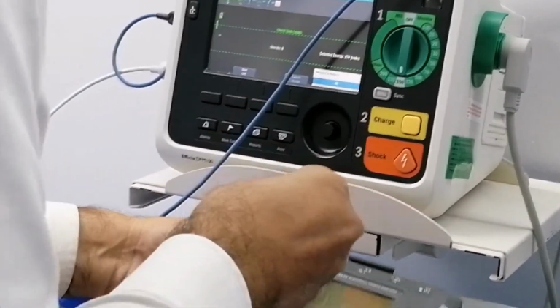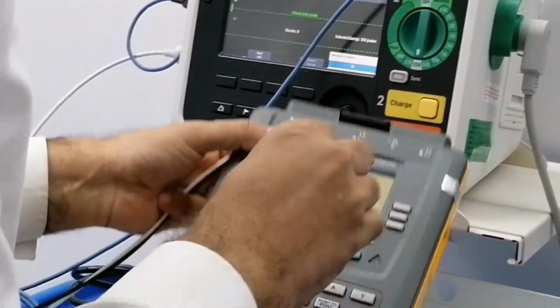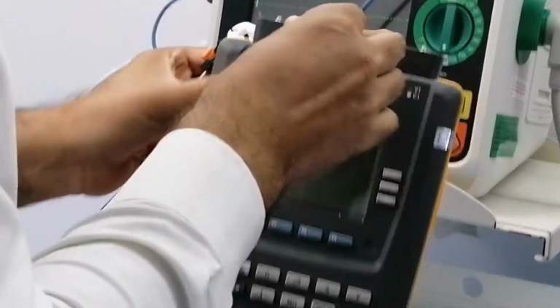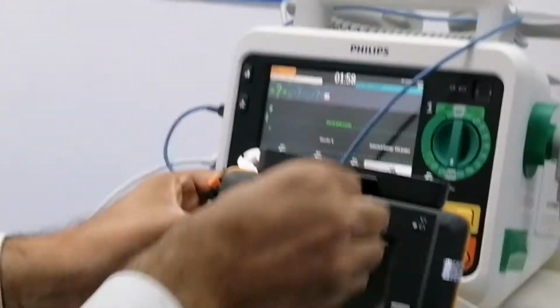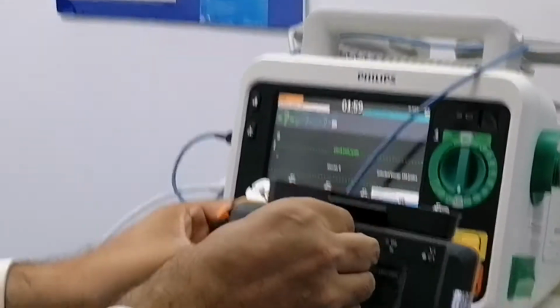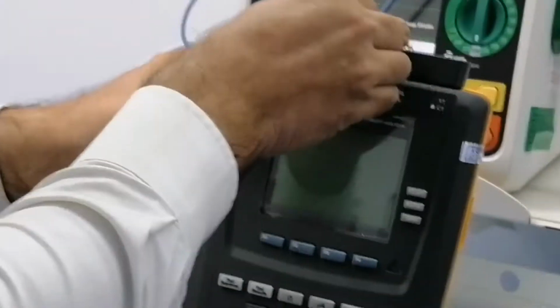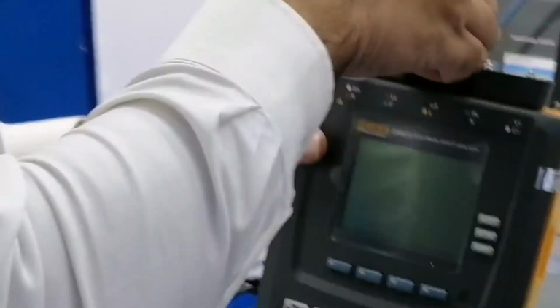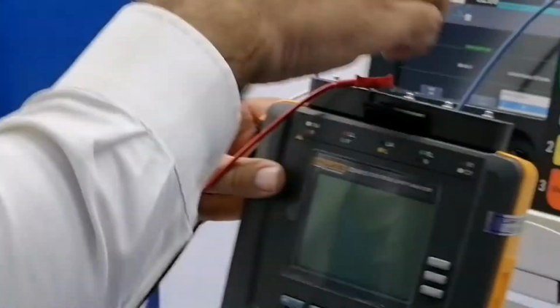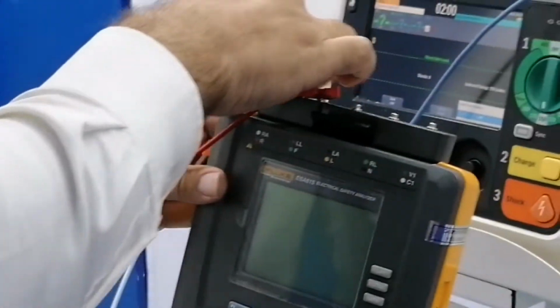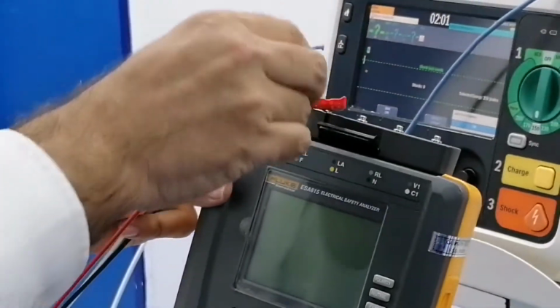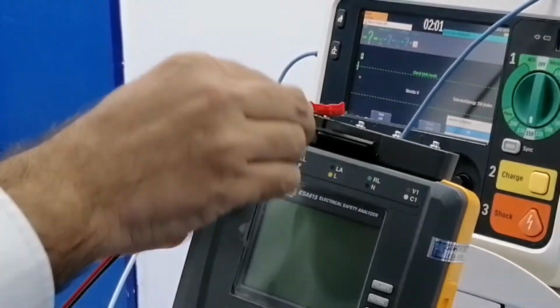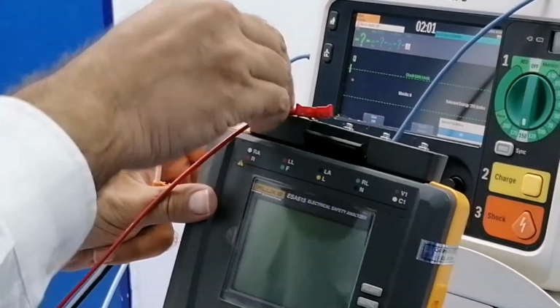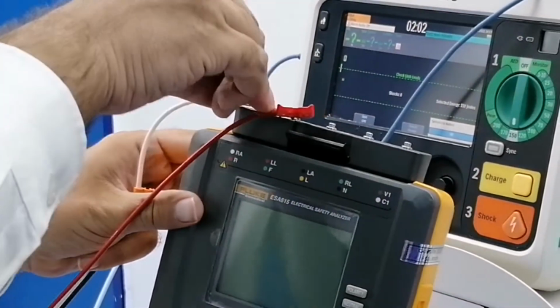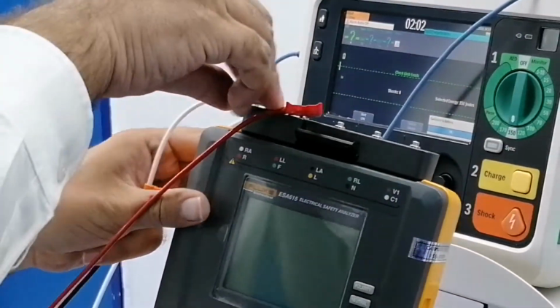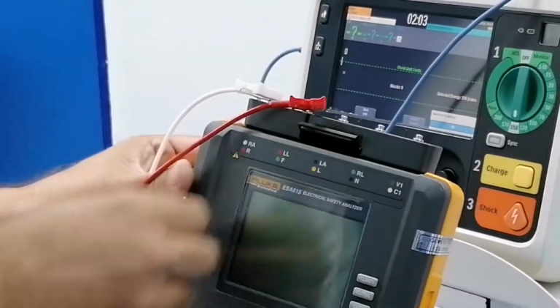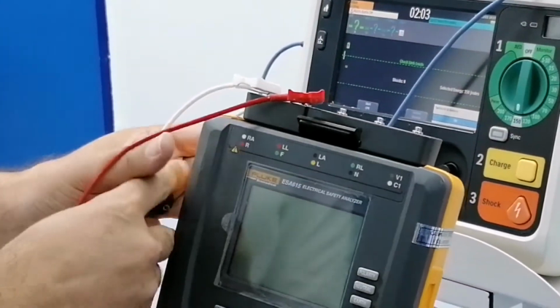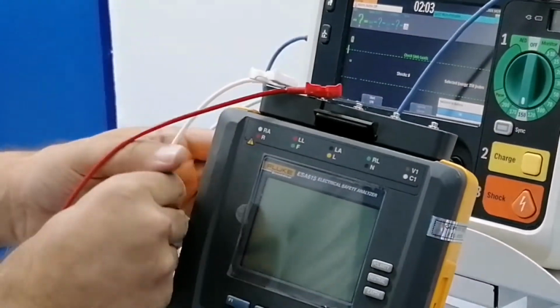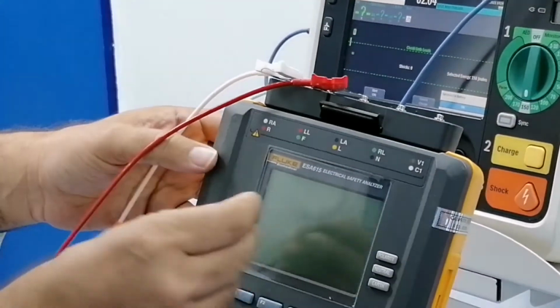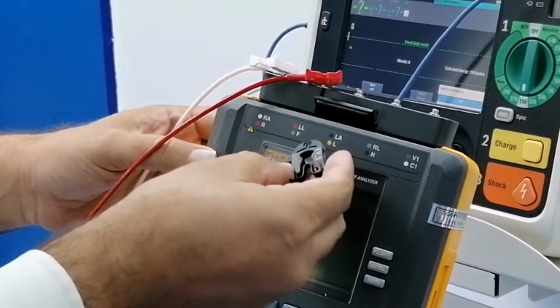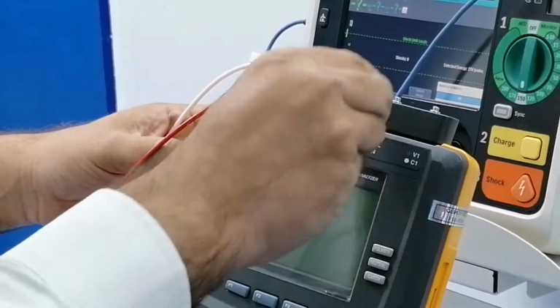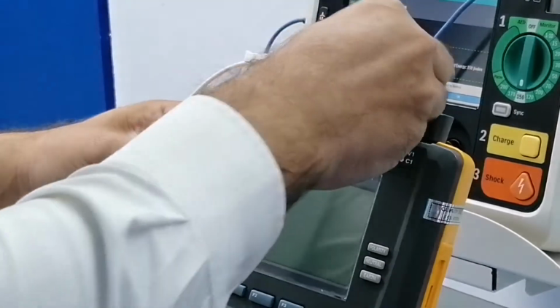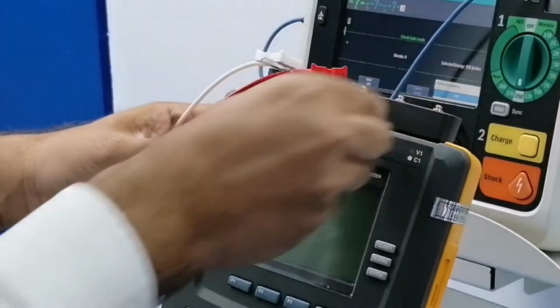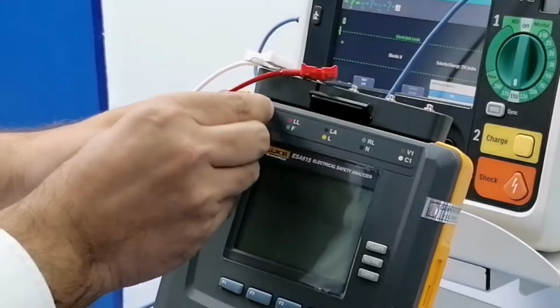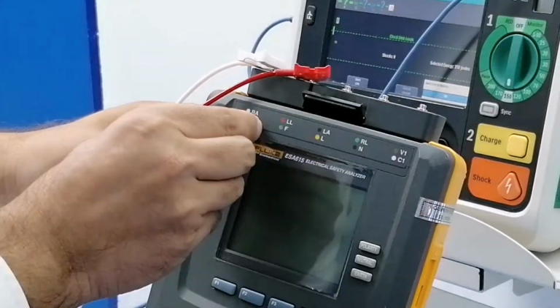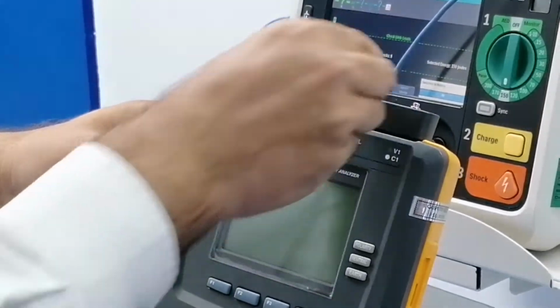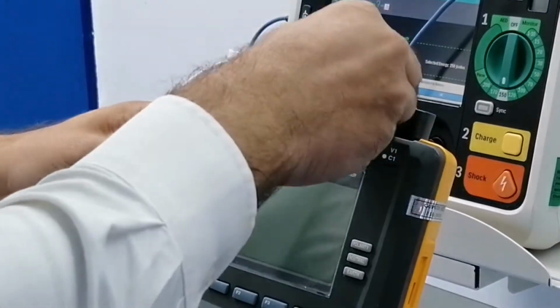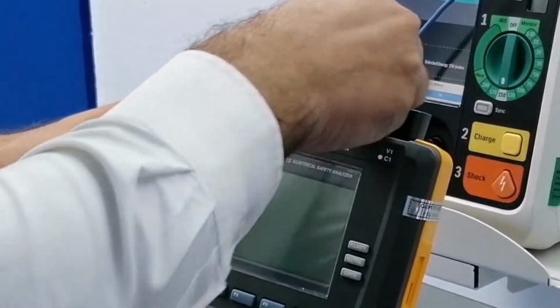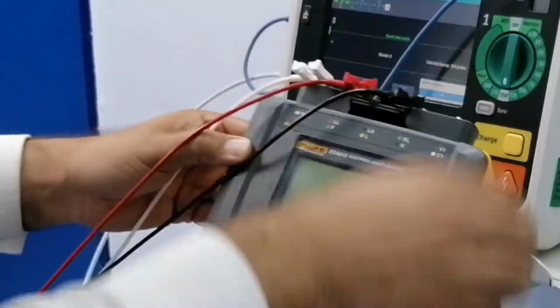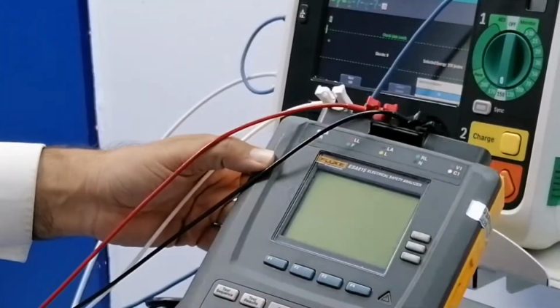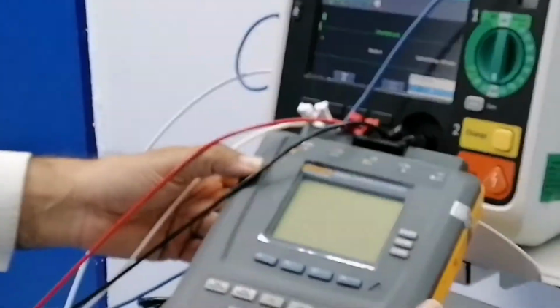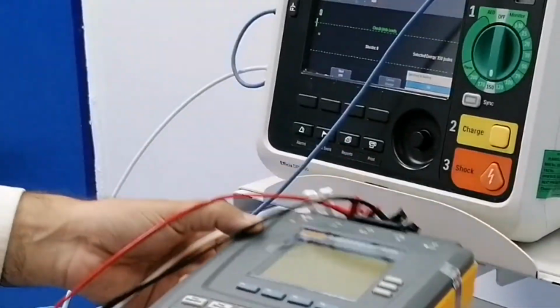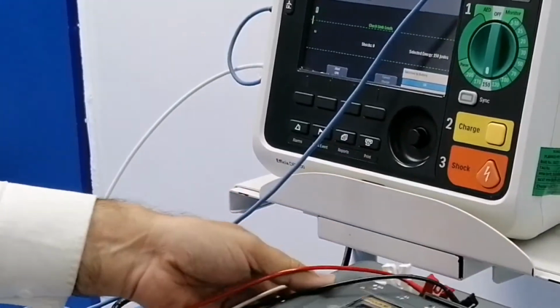So you put the ECG — LL and RA. RA, white. This one, black one. Two schemes of the platform. It's just 3D PCG.